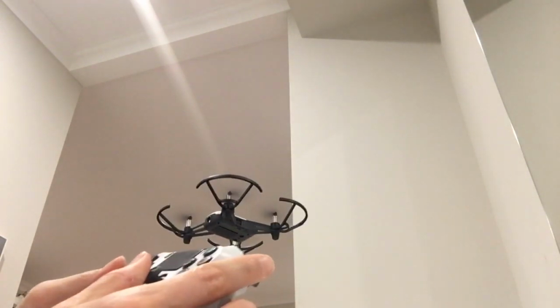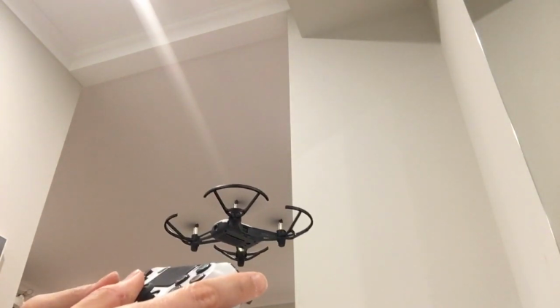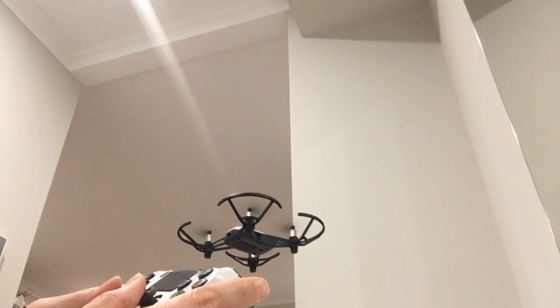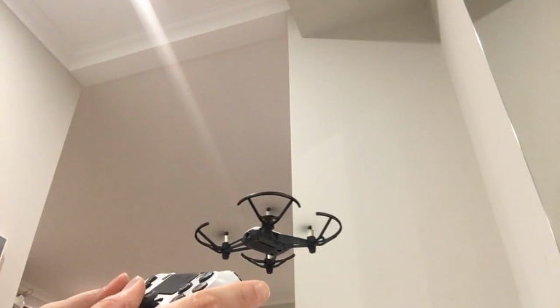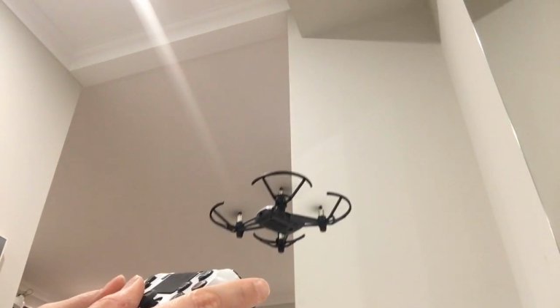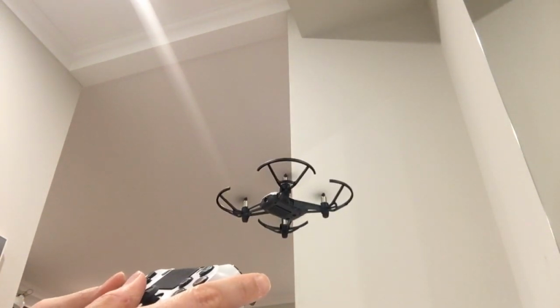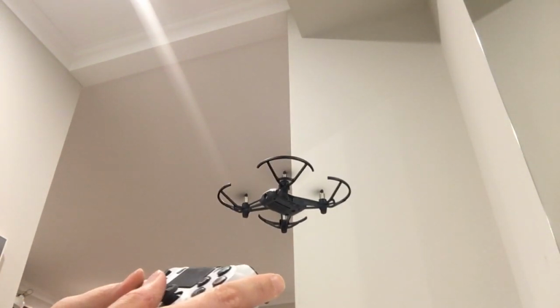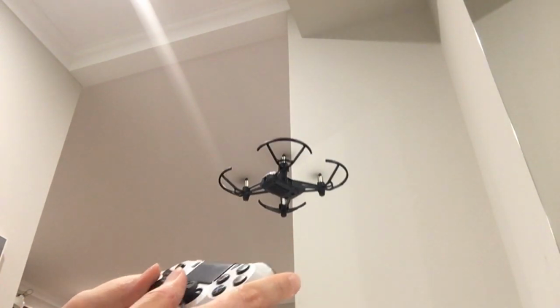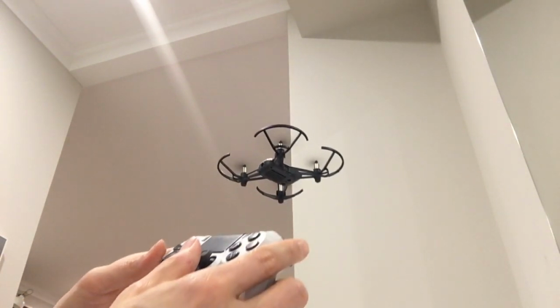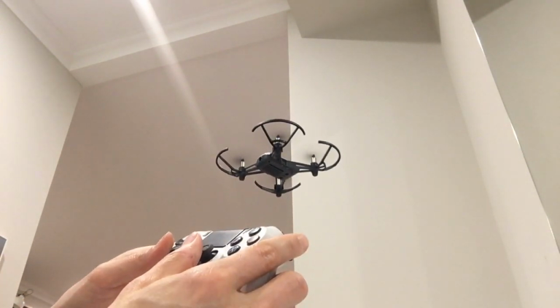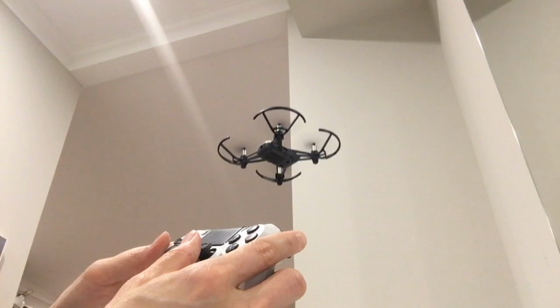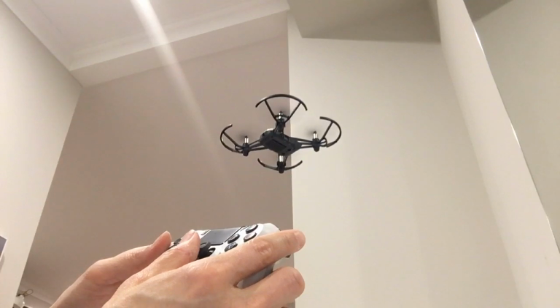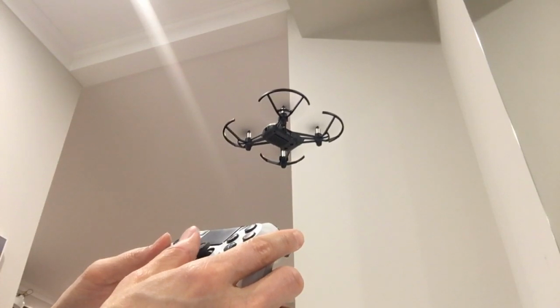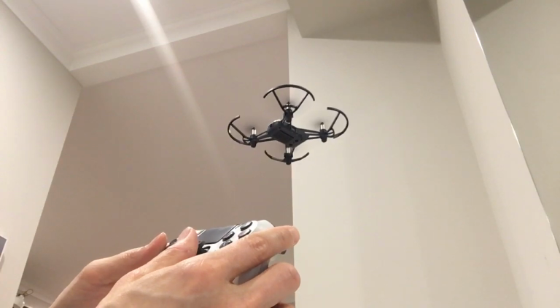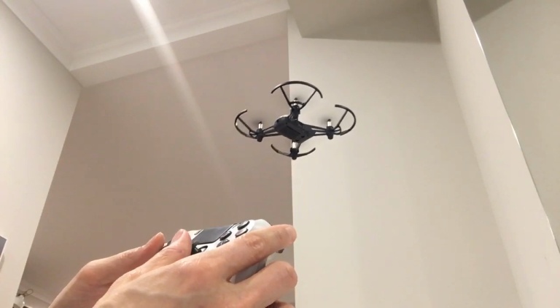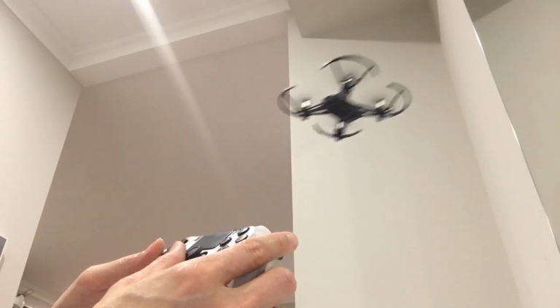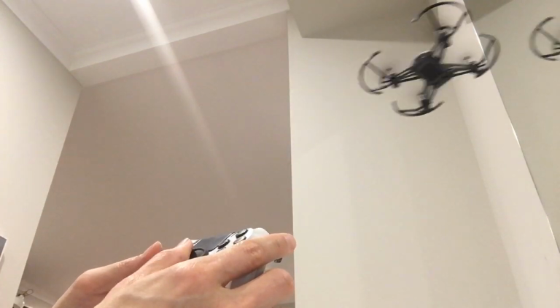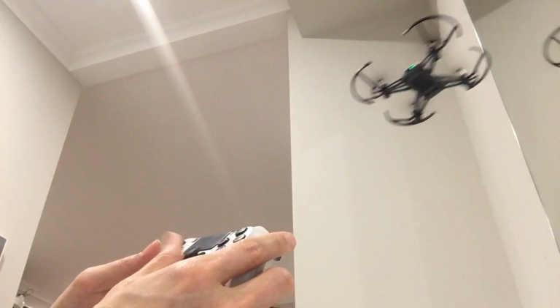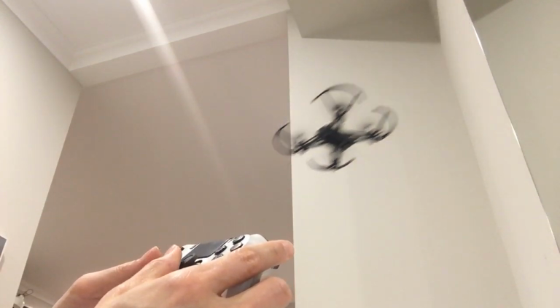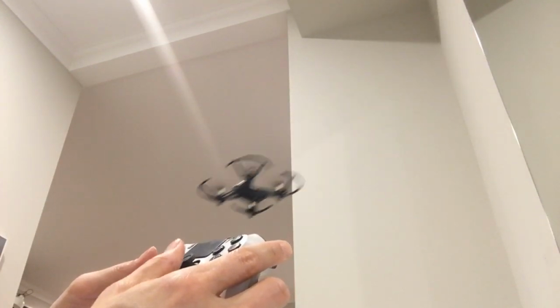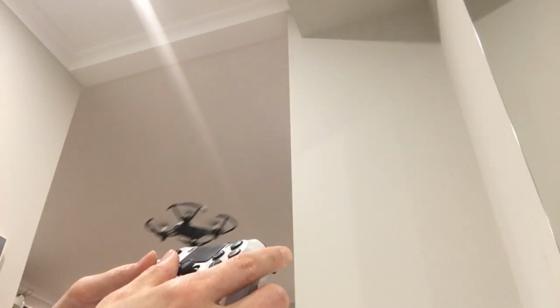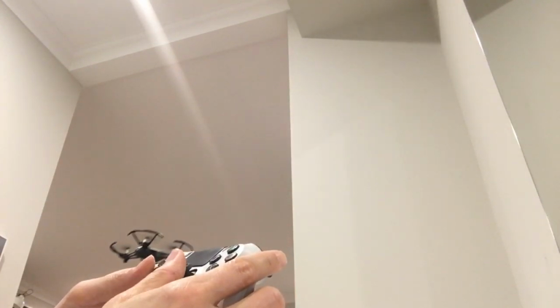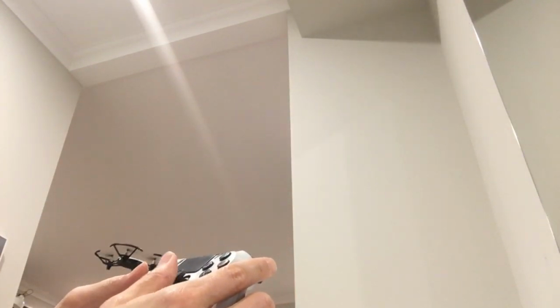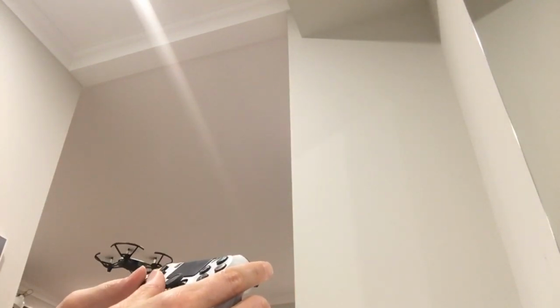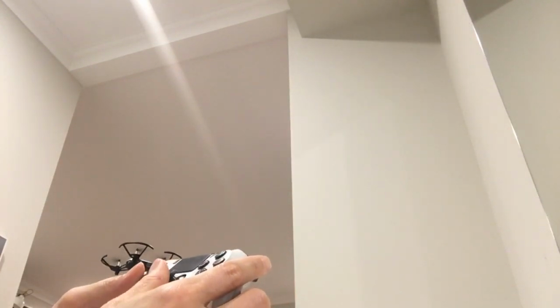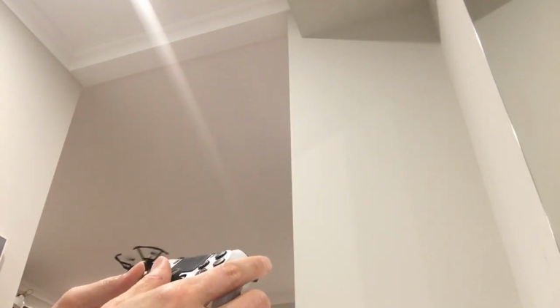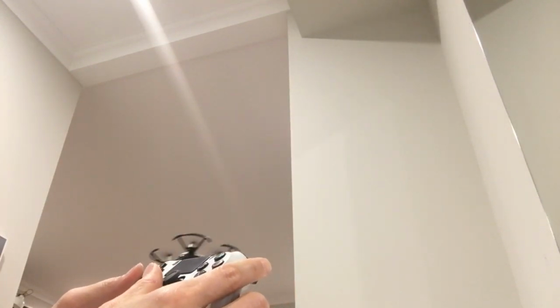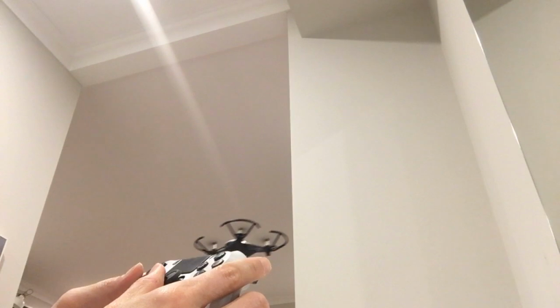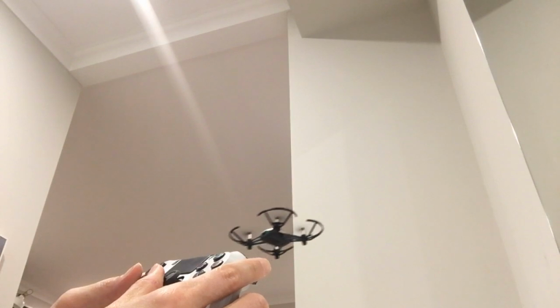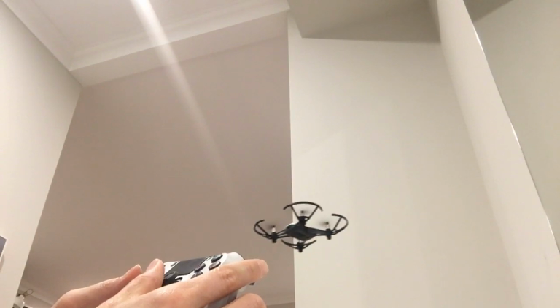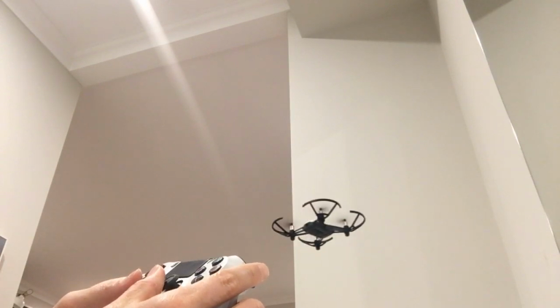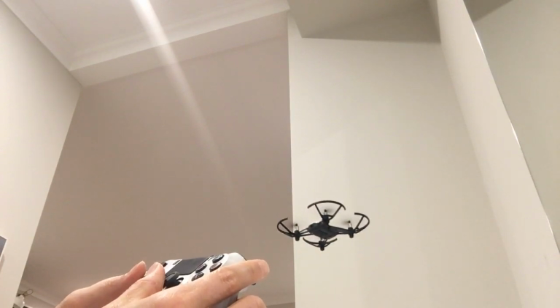Woohoo! The amount of control that you've got compared to using an iPhone is legit amazing. It's really quite amazing.